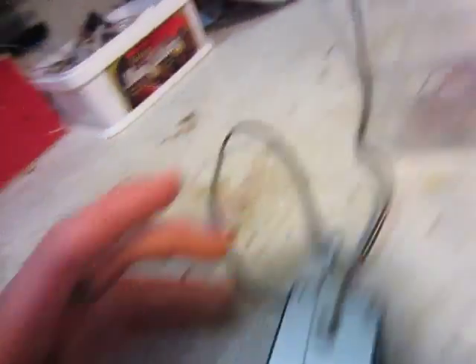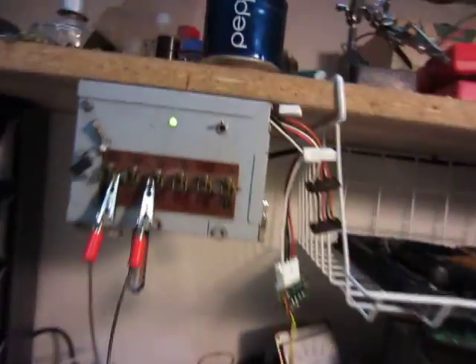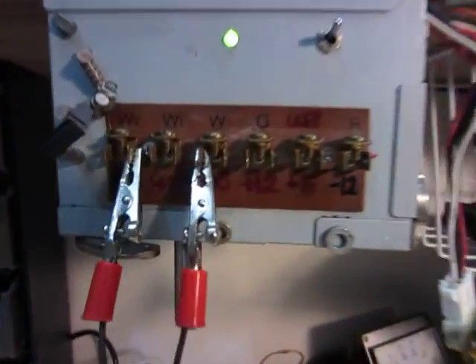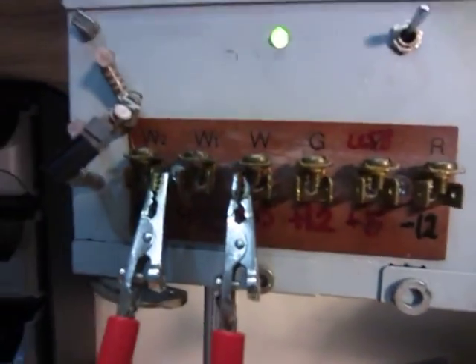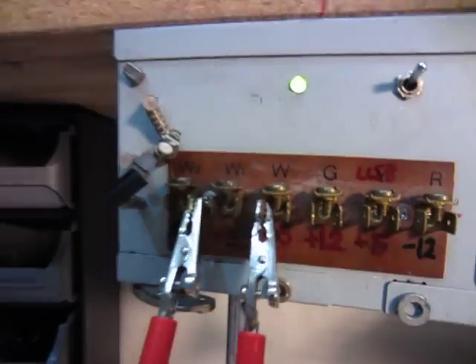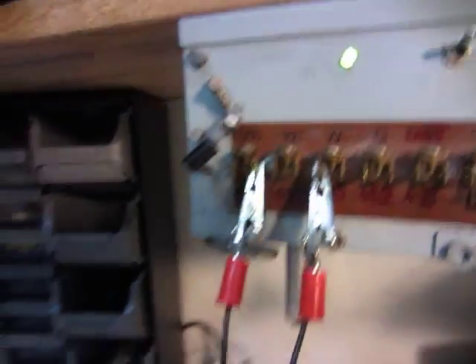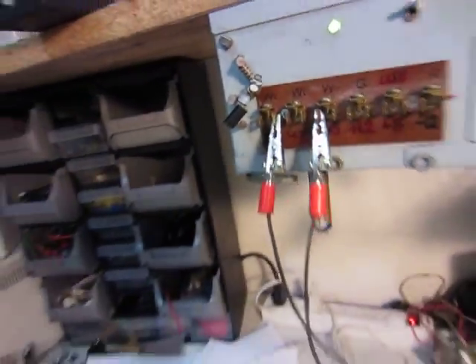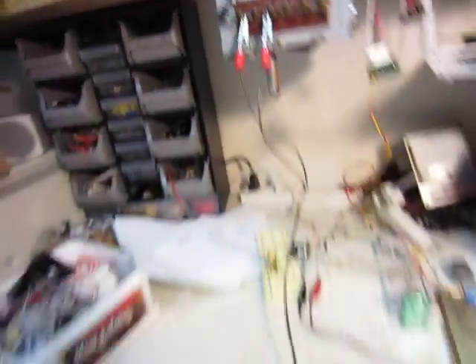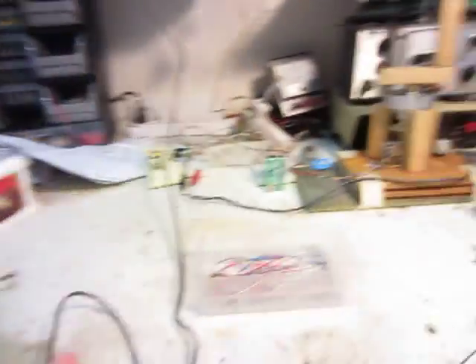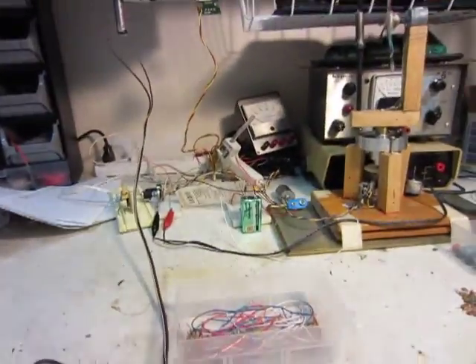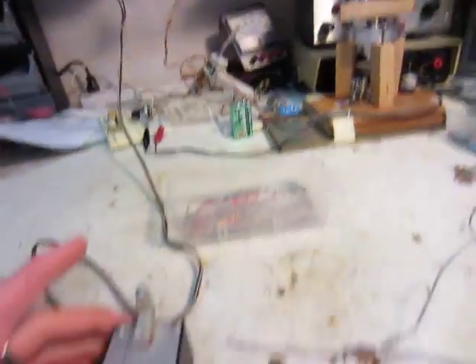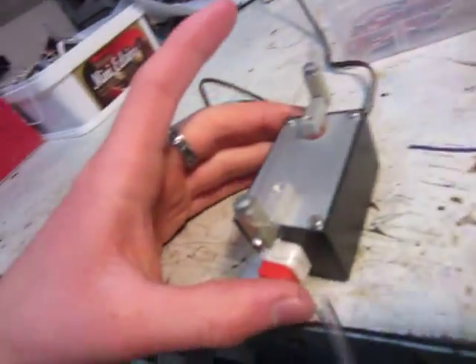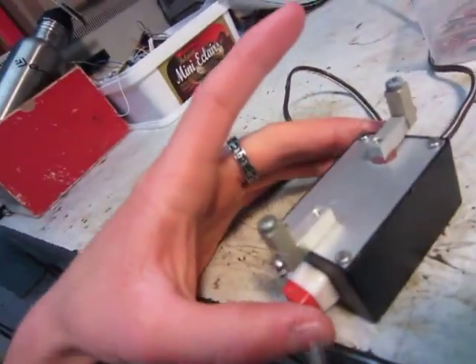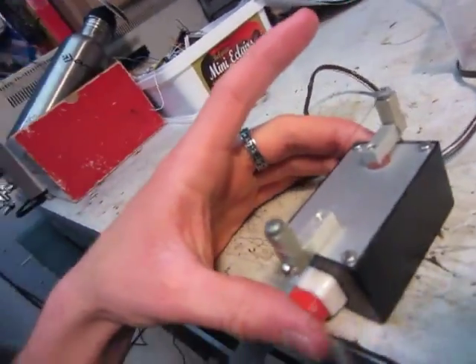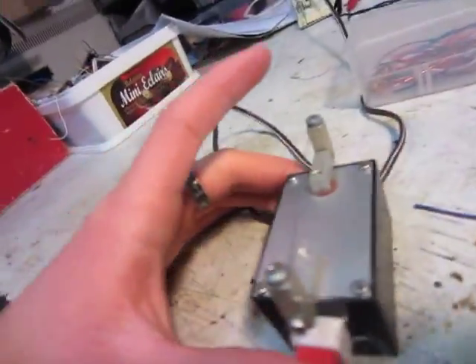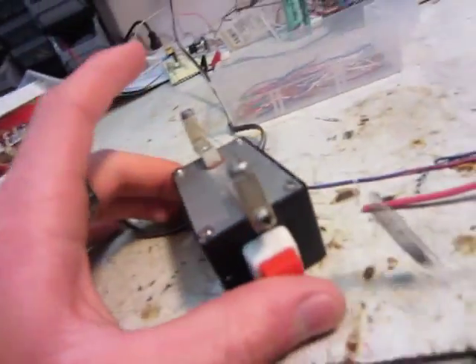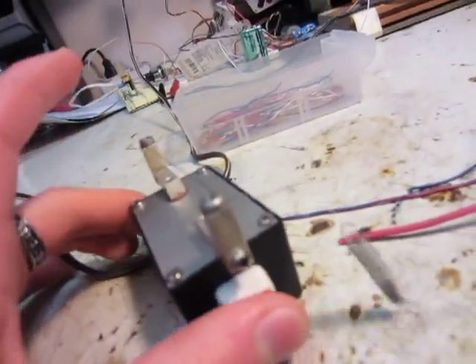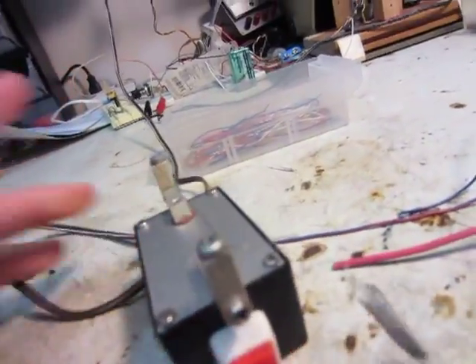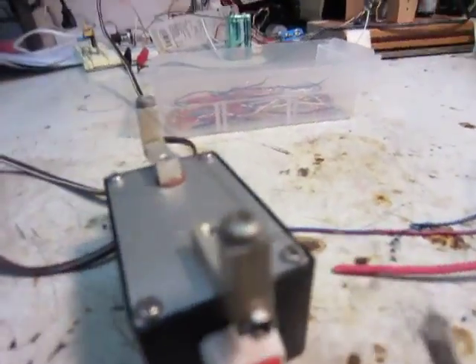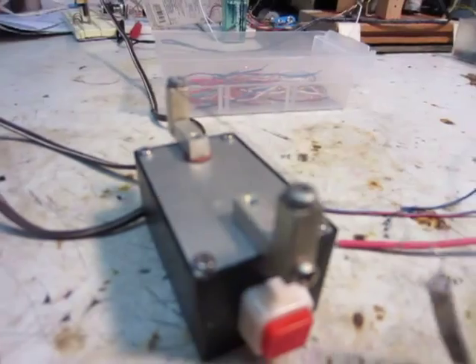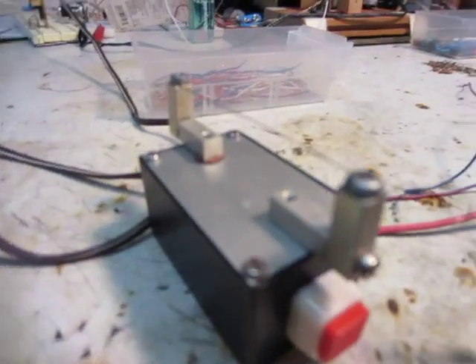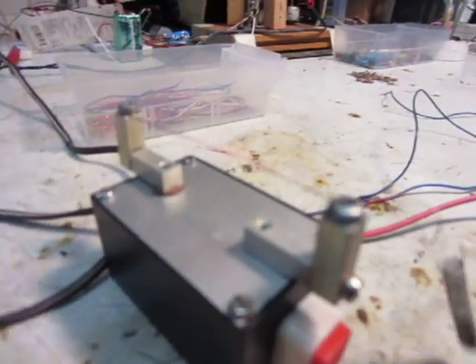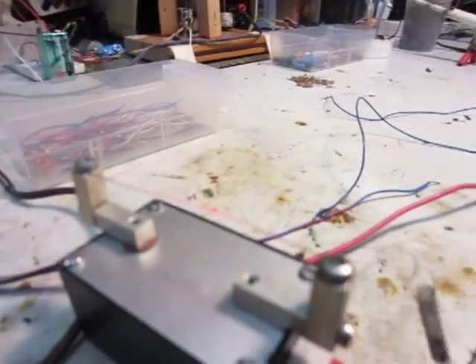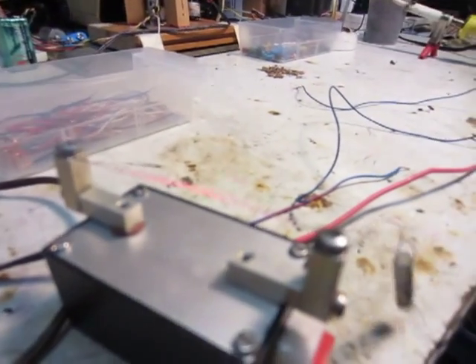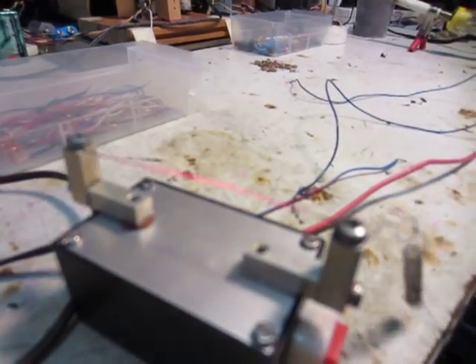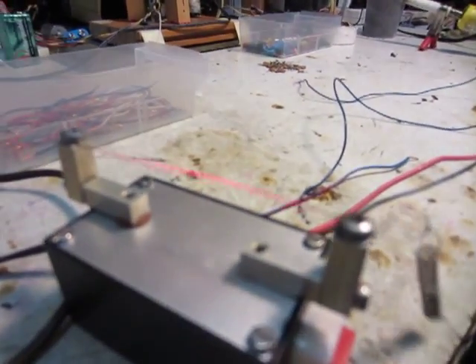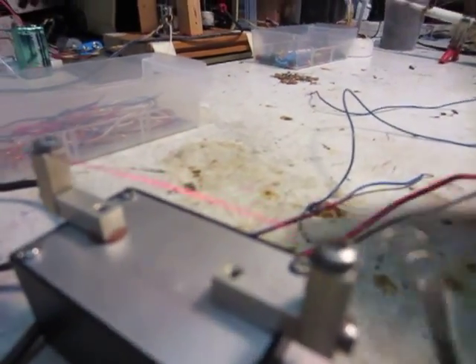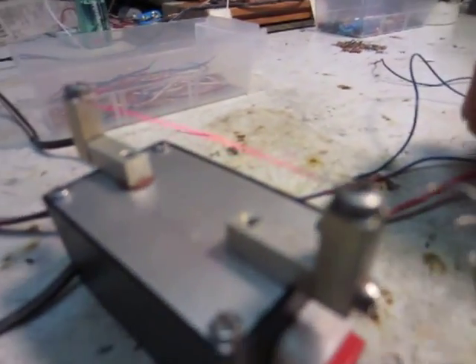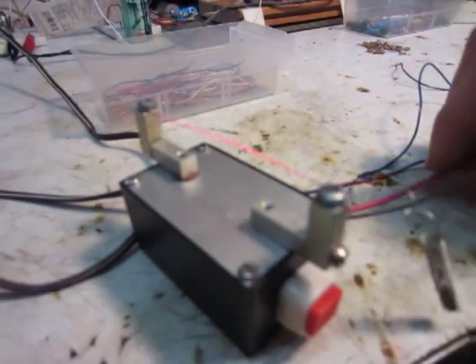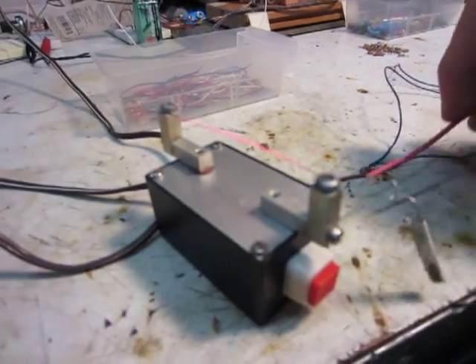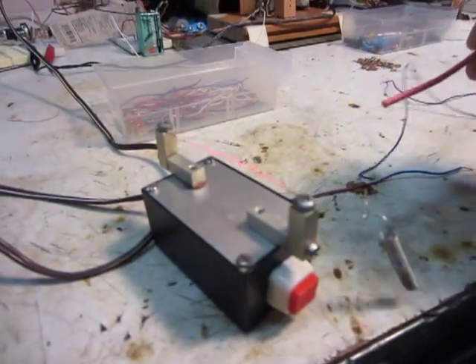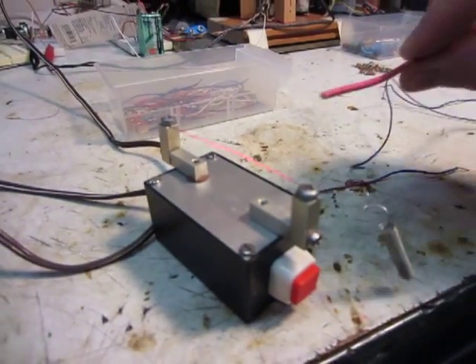And it just runs off 5 volts. So you just press the button in, and then it heats up, and you can strip your wires with it.